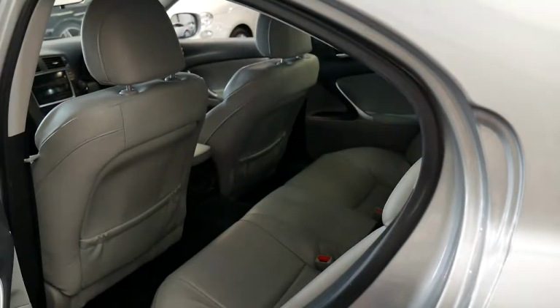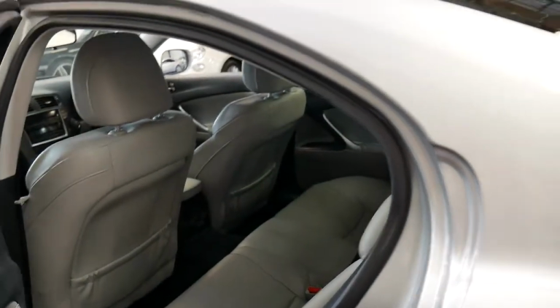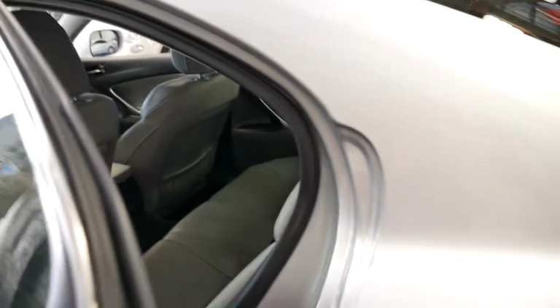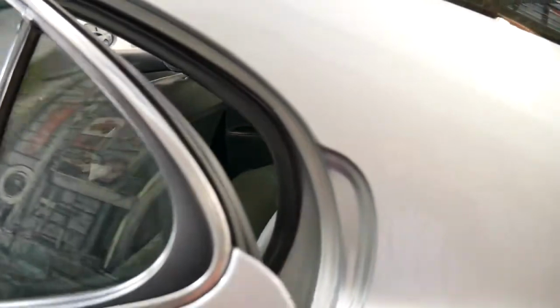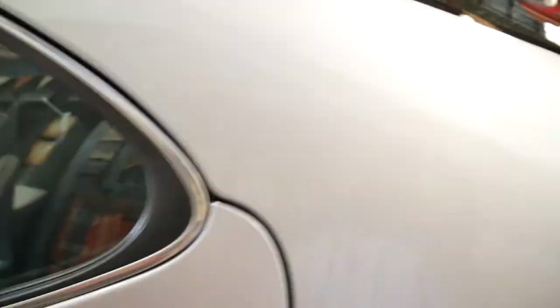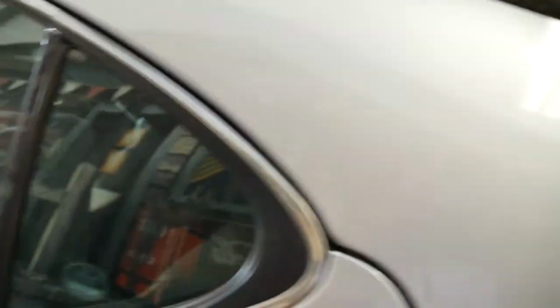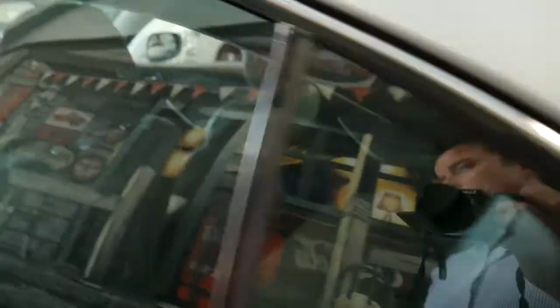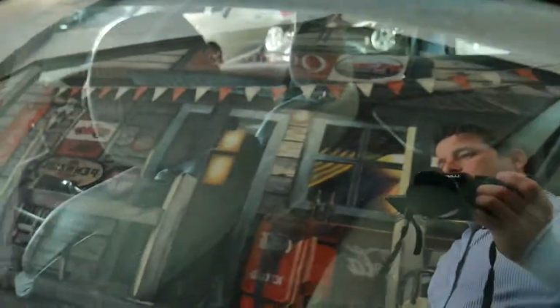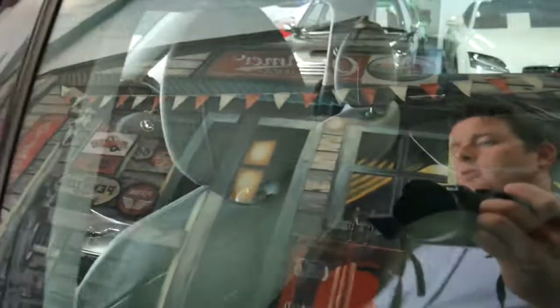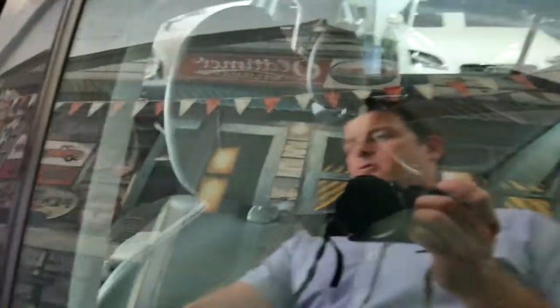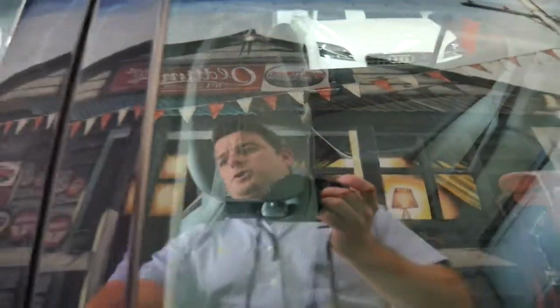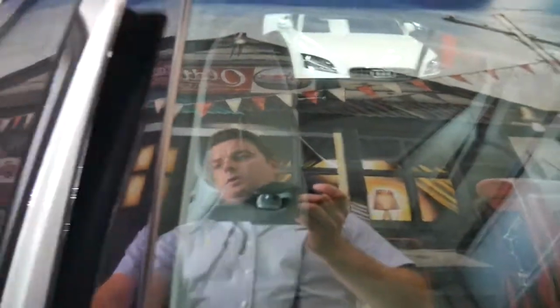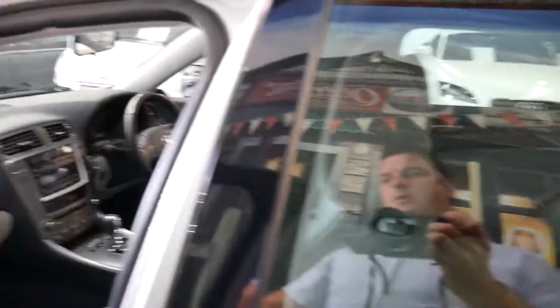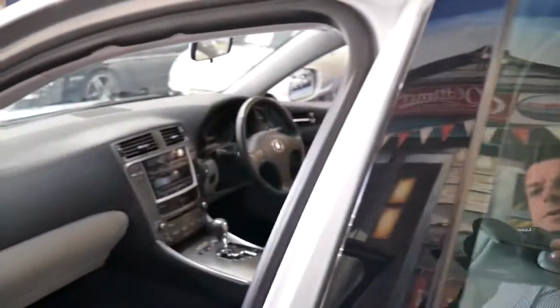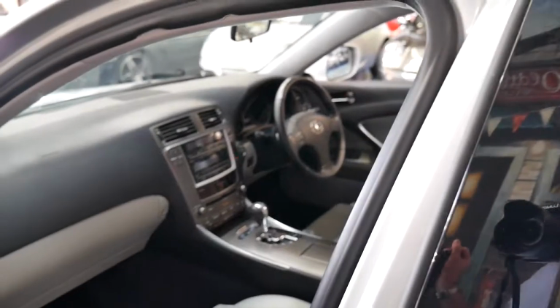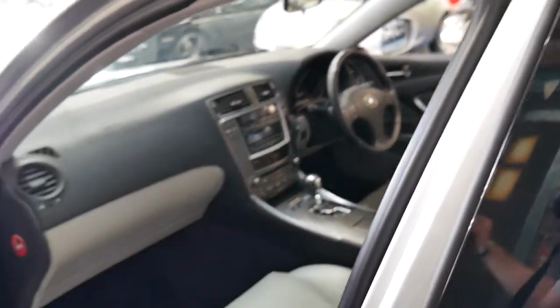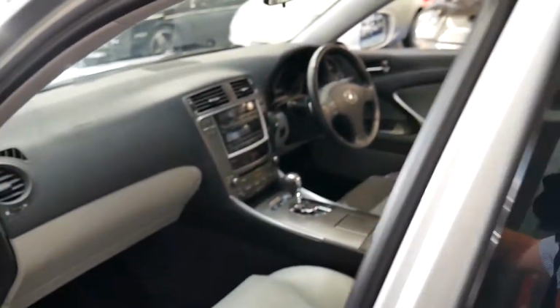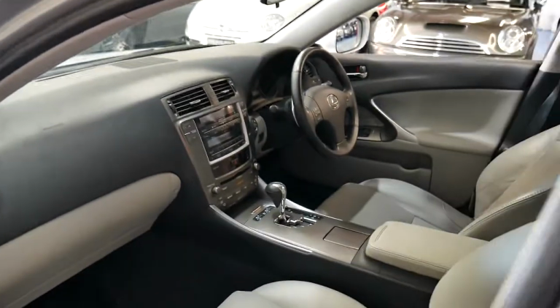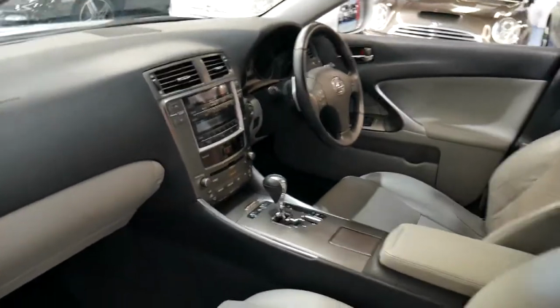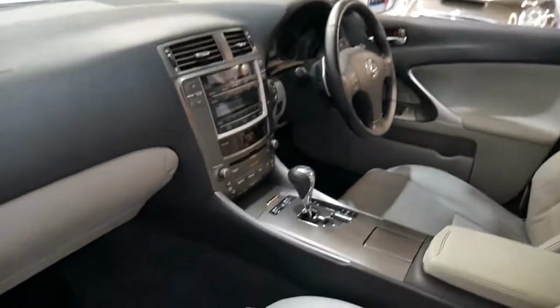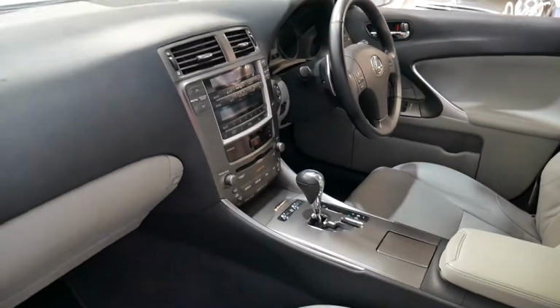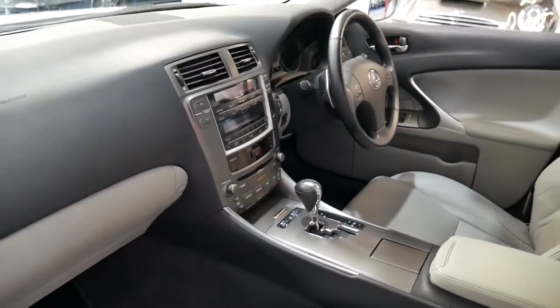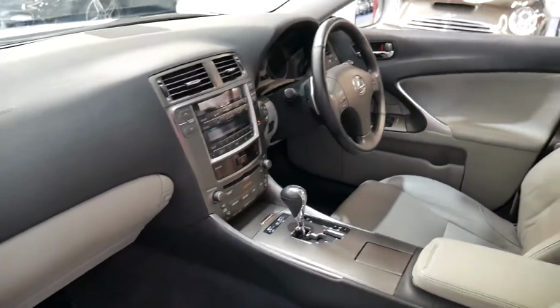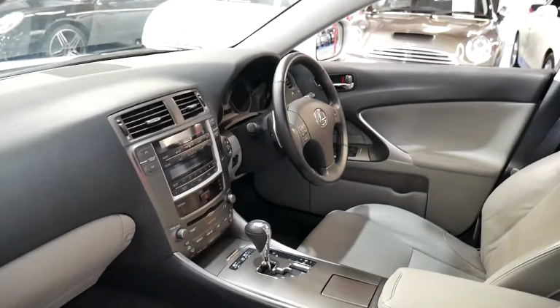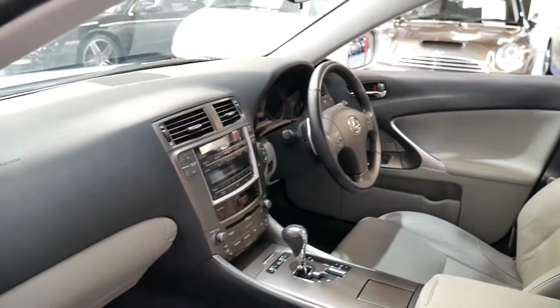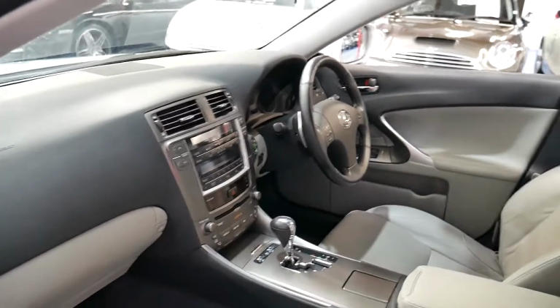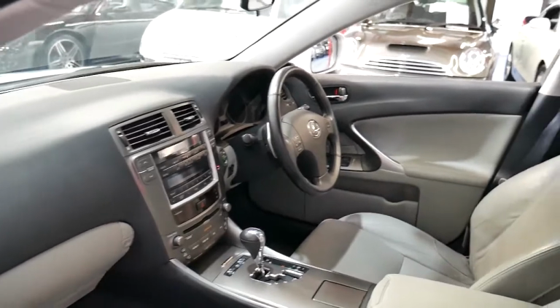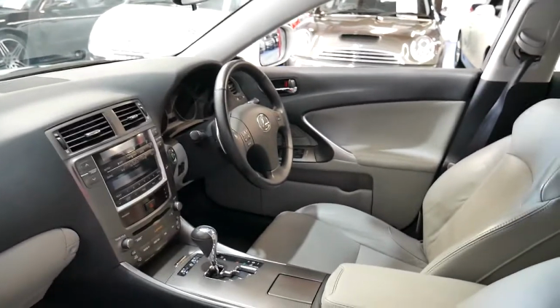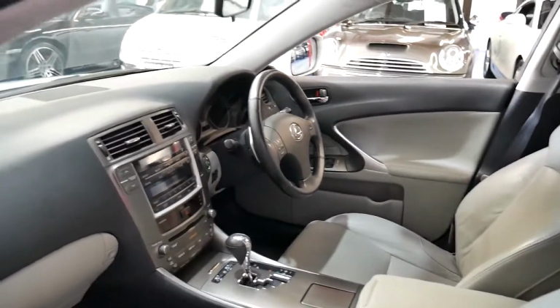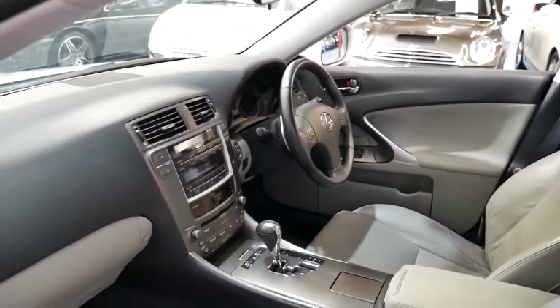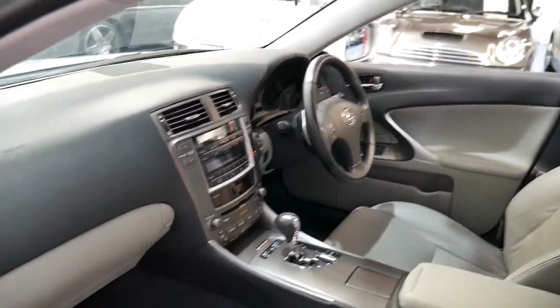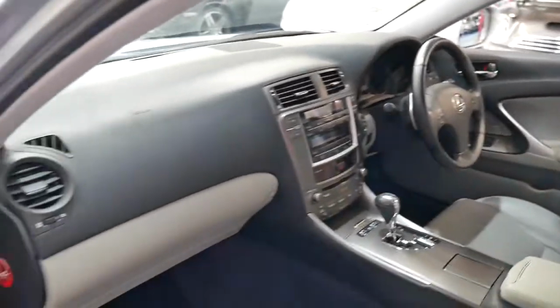The leather is in very good condition, it's got very good log books, two remote keys, heated seats, air-conditioned seats, and it's got the six-speed ZF gearbox on this model.